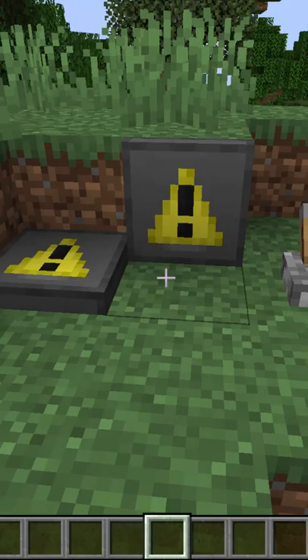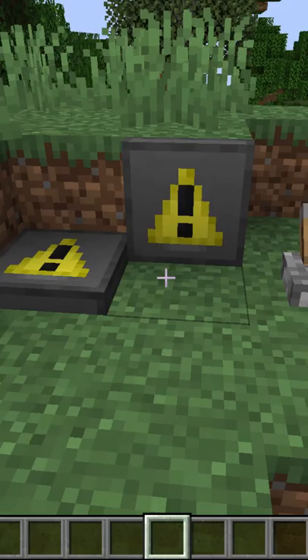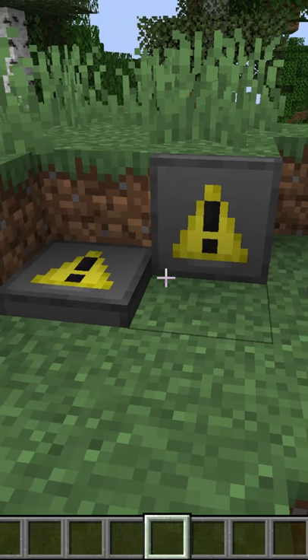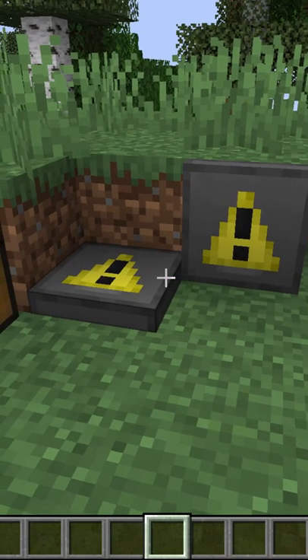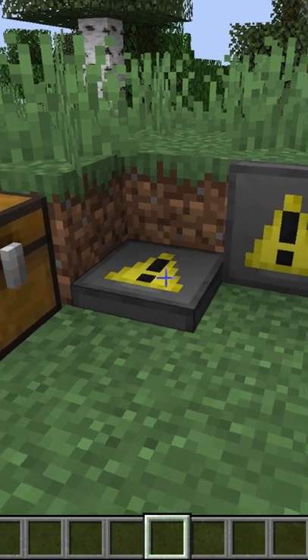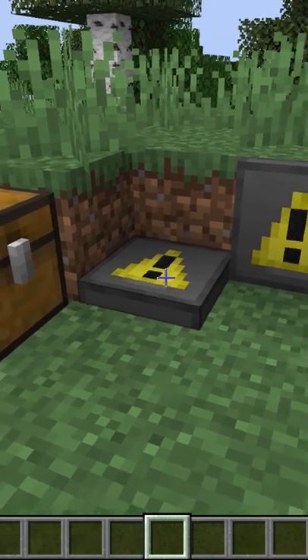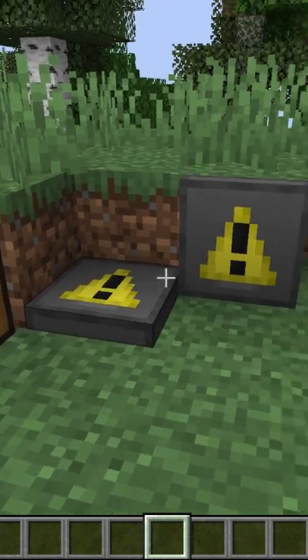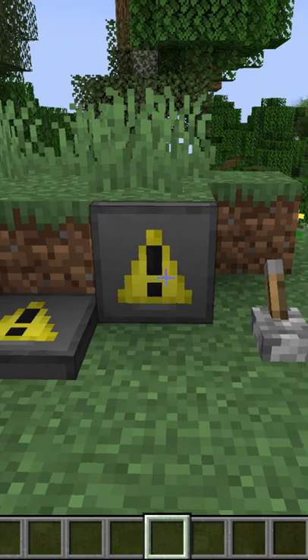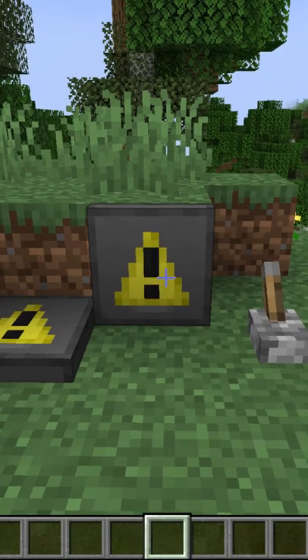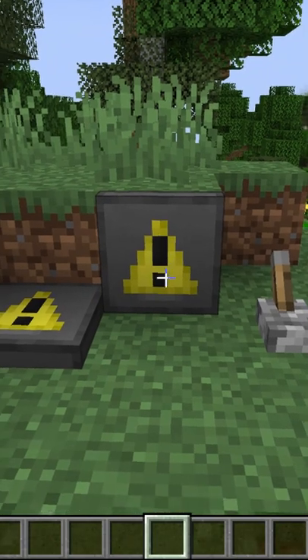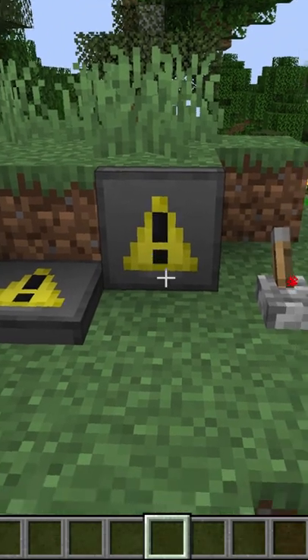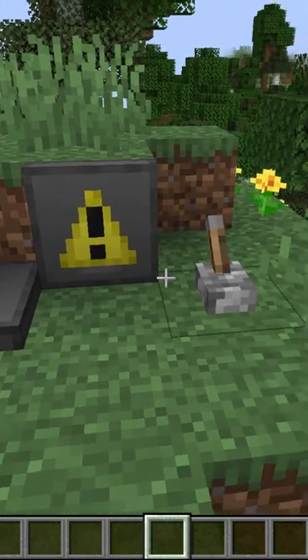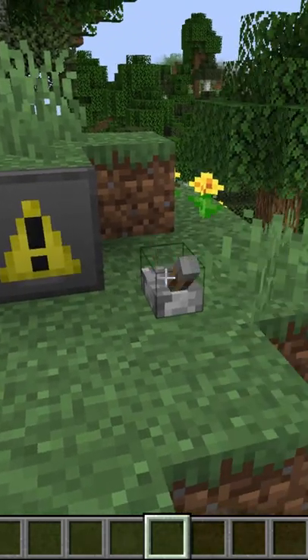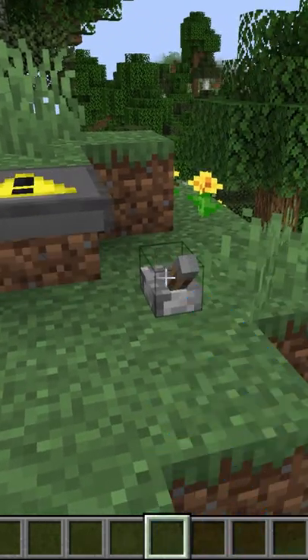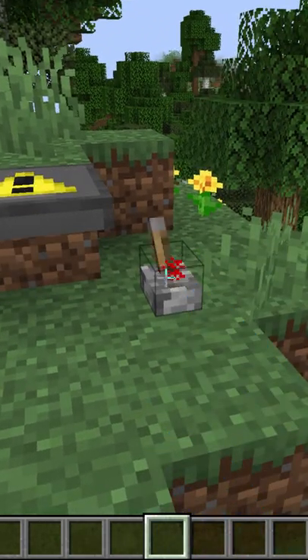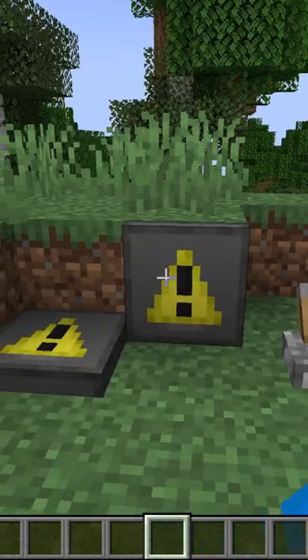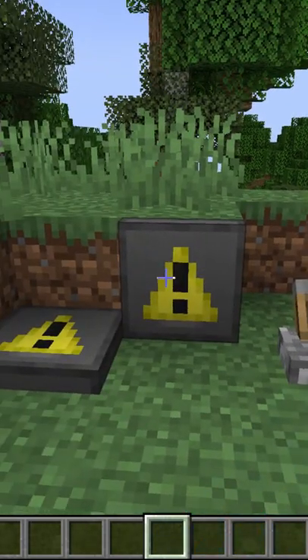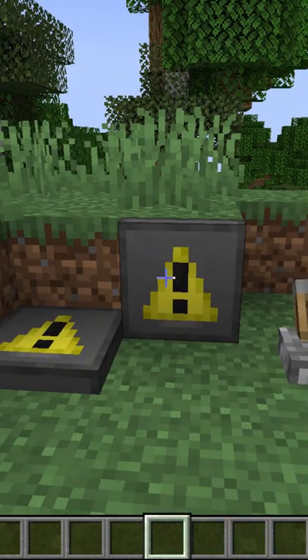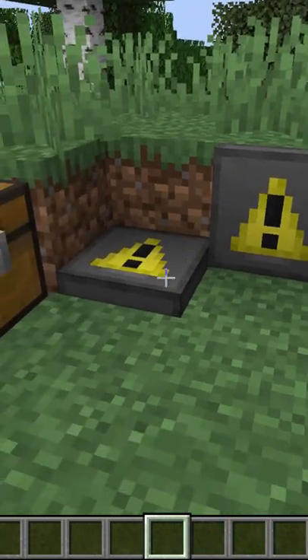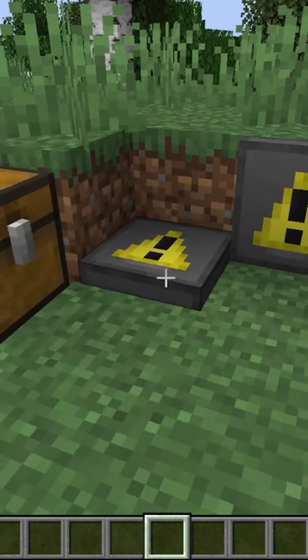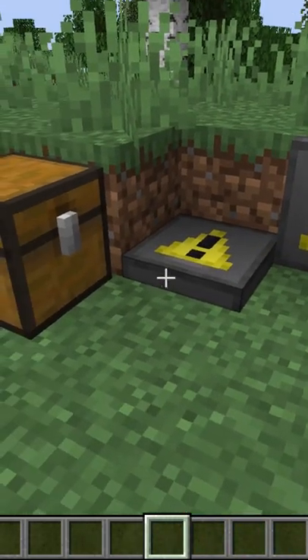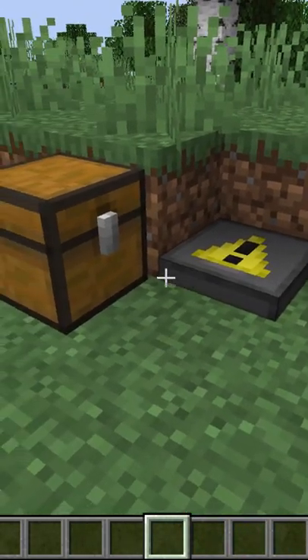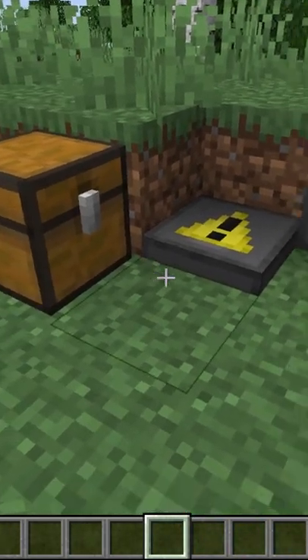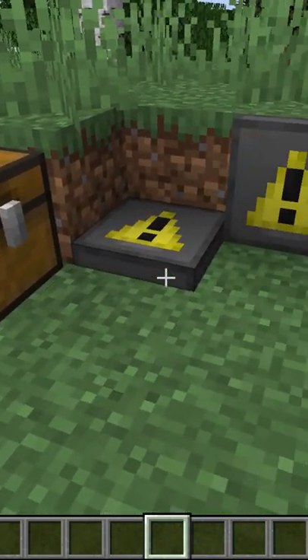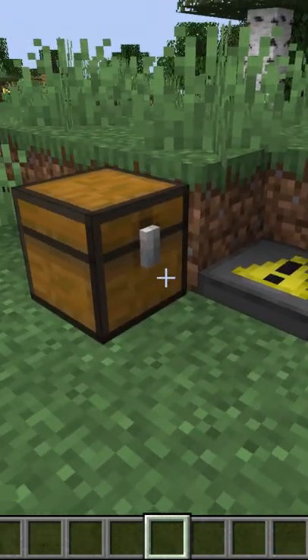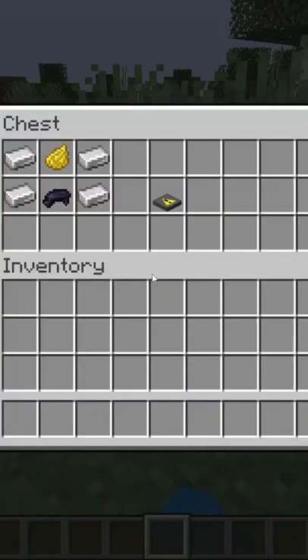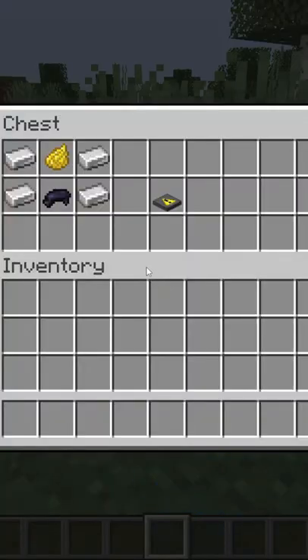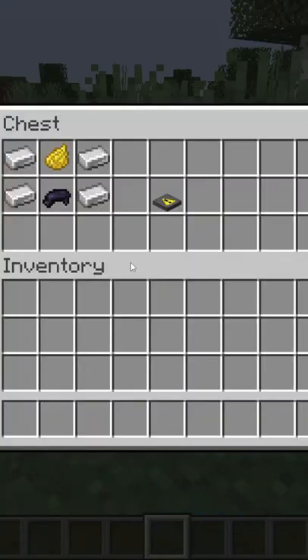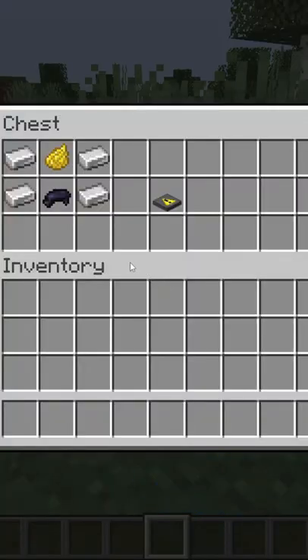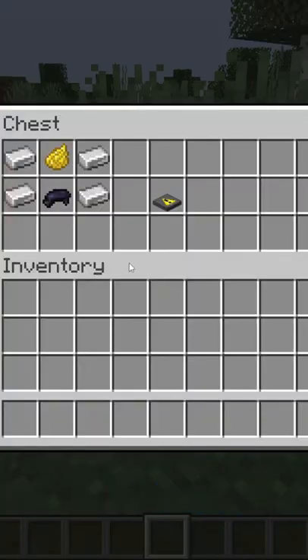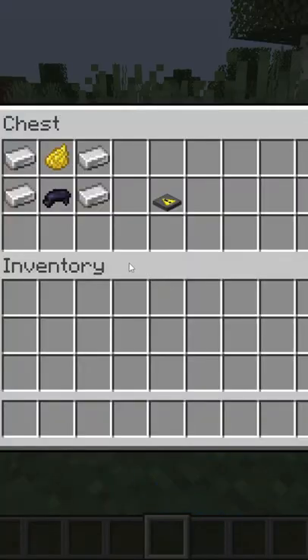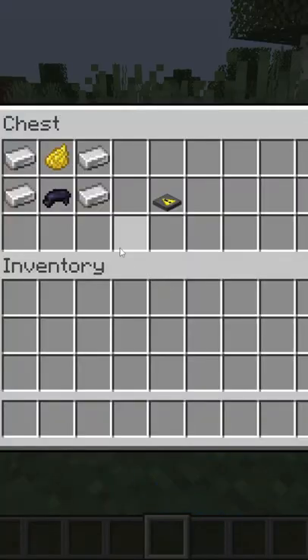Here we have the new metal warning trapdoor, which looks like this. It can only be opened with redstone — as you can see I can't open it without it — and here's the recipe for it.